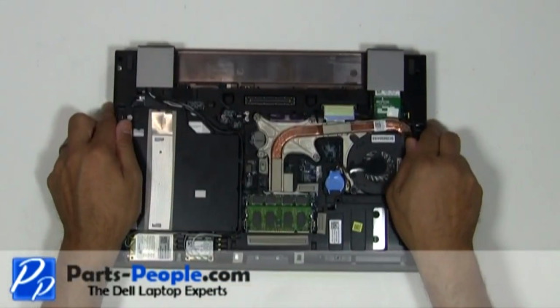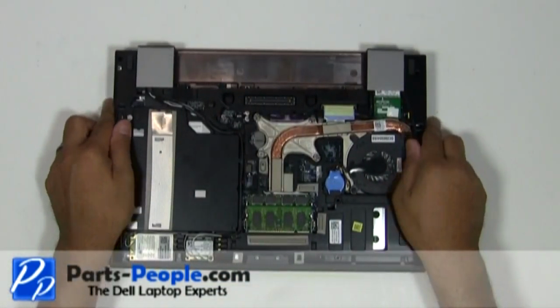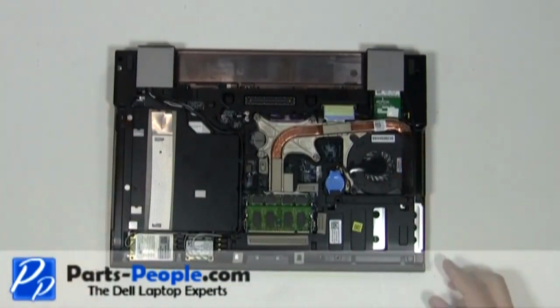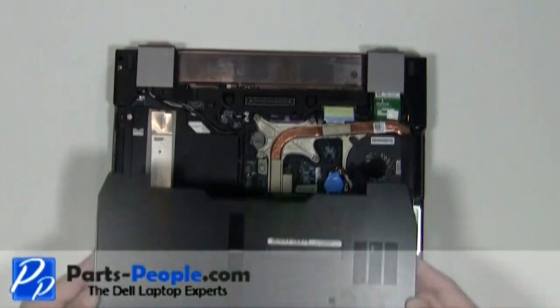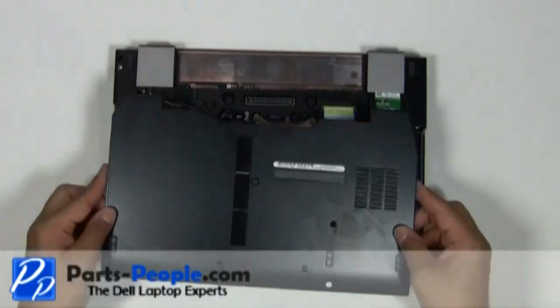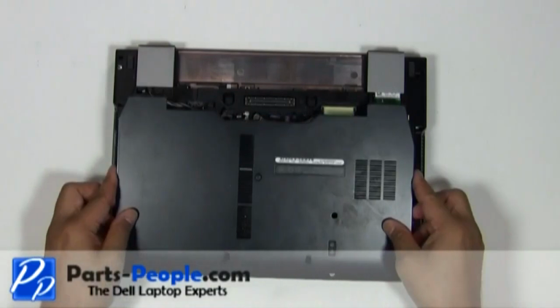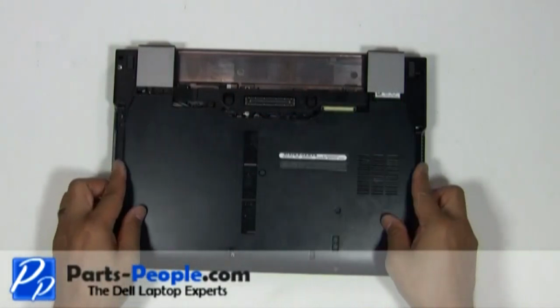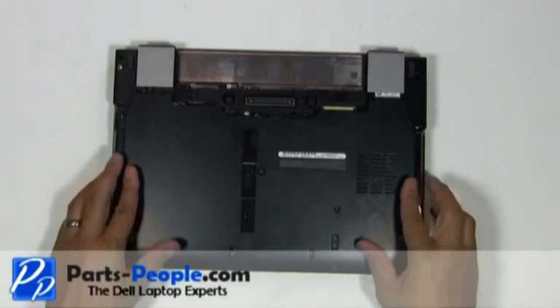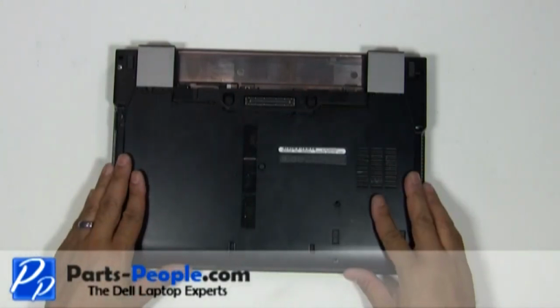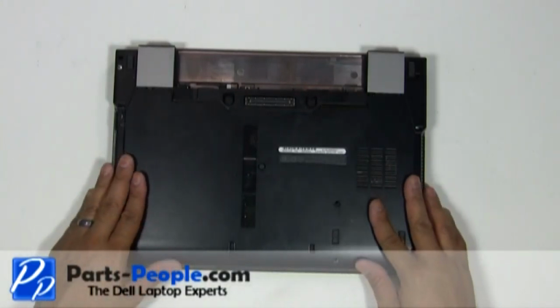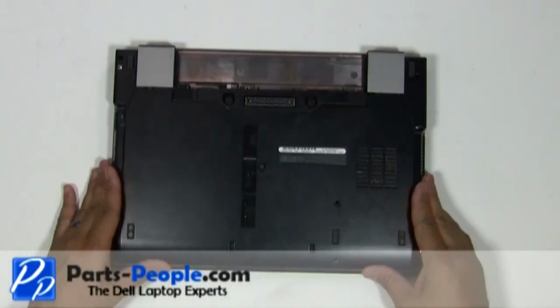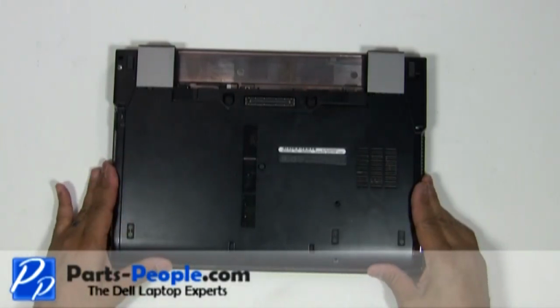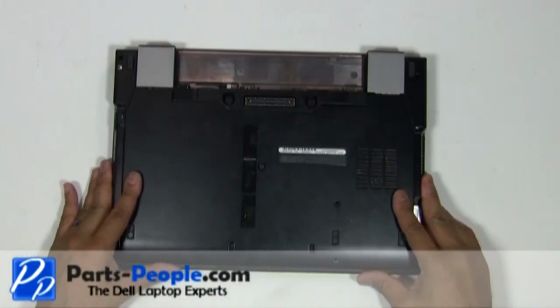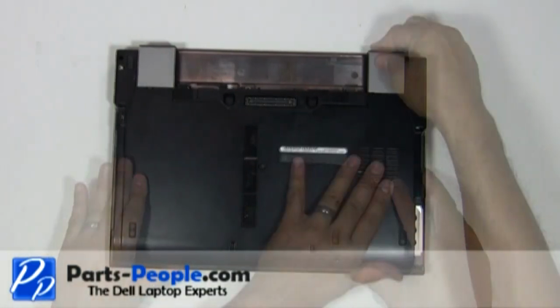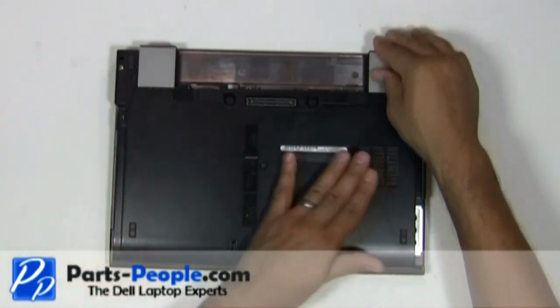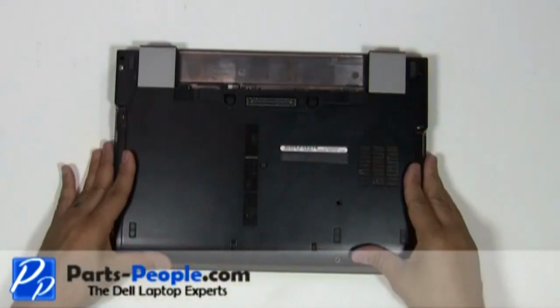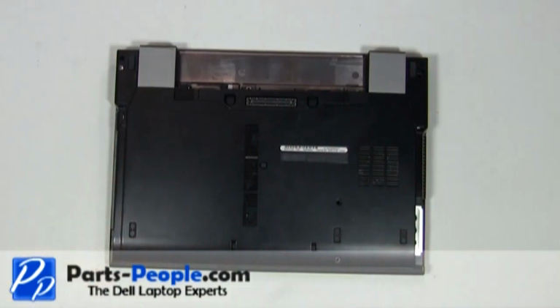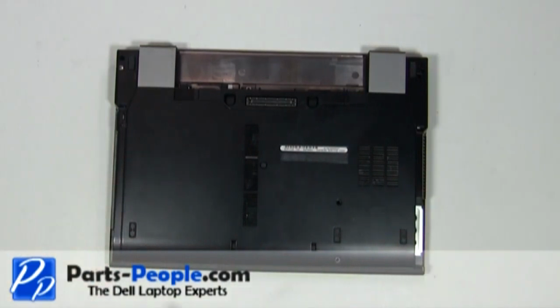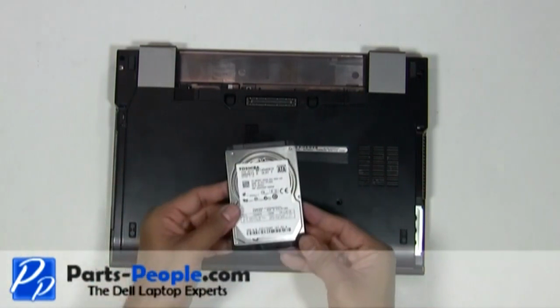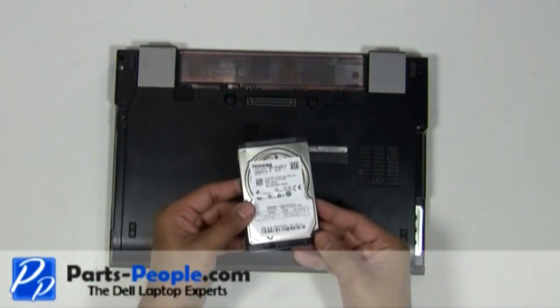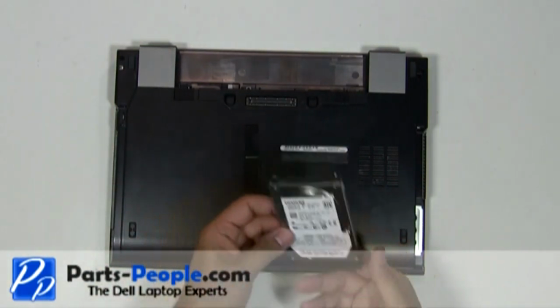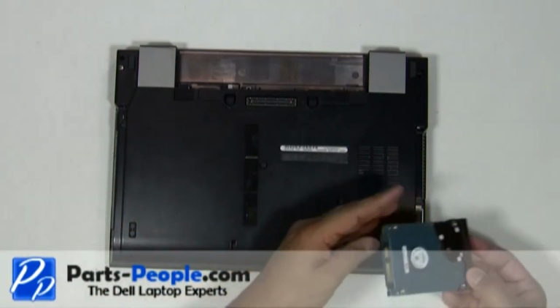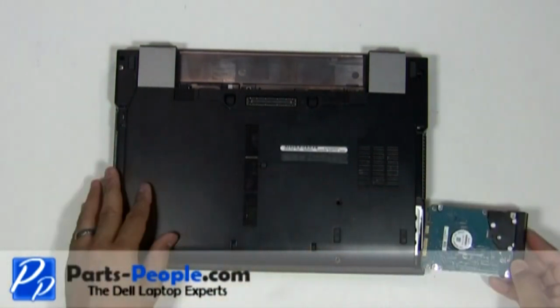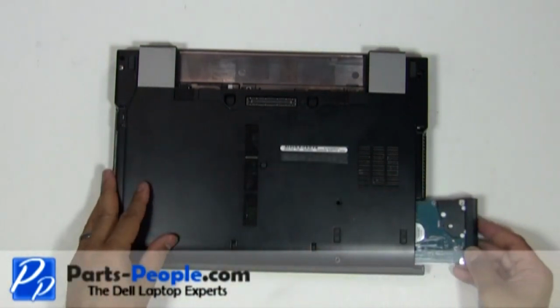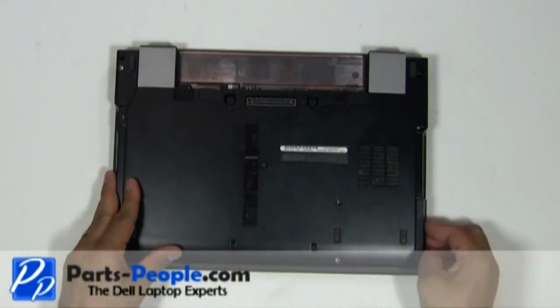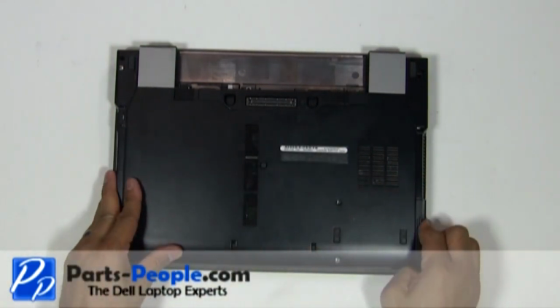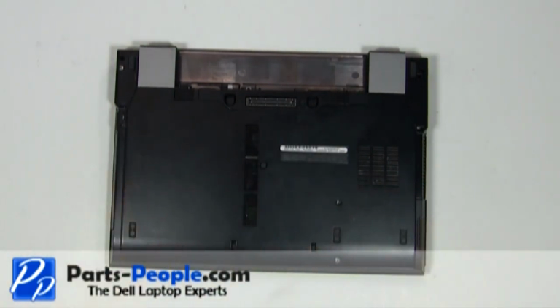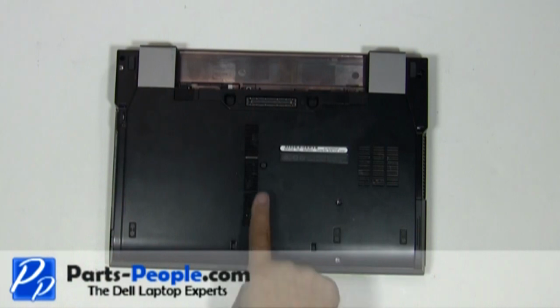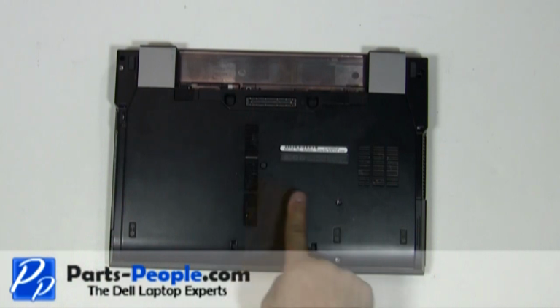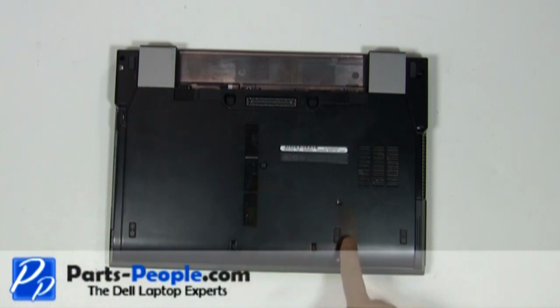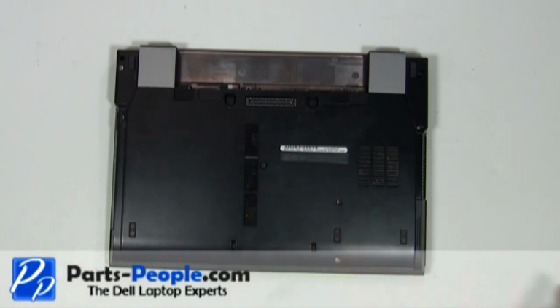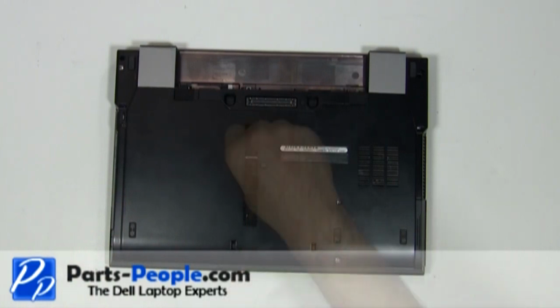Place the access door cover onto the laptop starting at the bottom and slide up into place. Replace the hard drive. Screw down a single retaining screw. Replace the two hard drive screws.